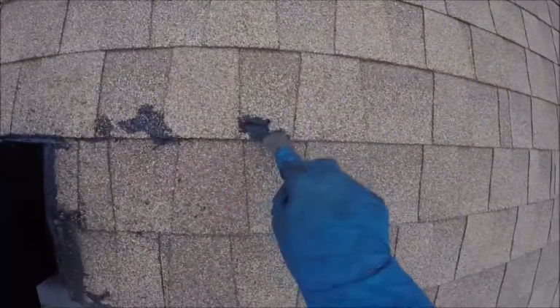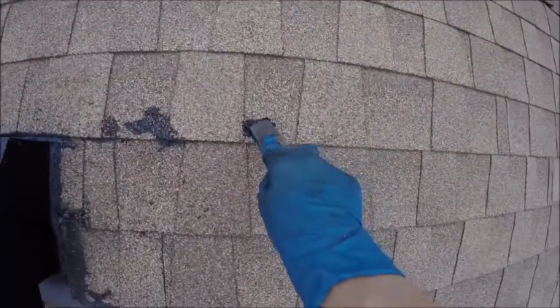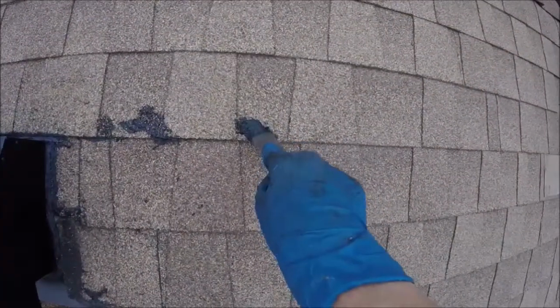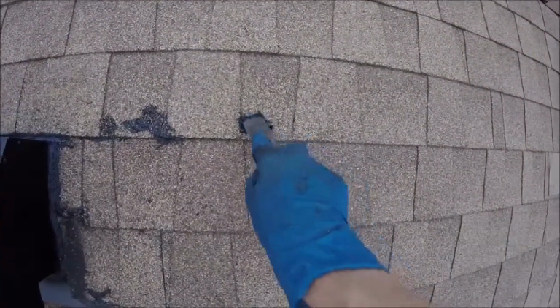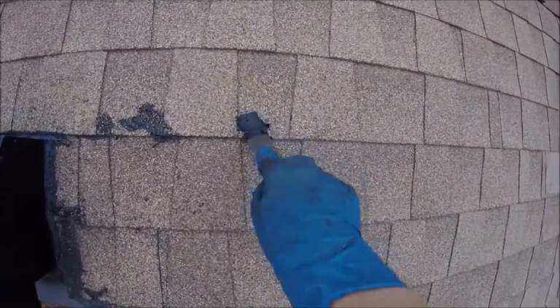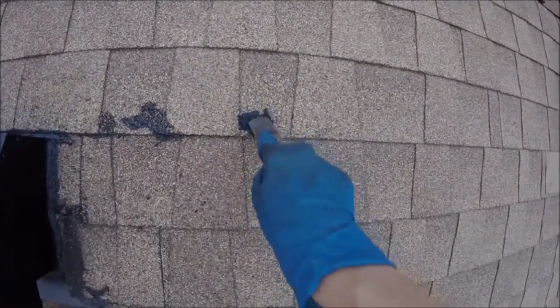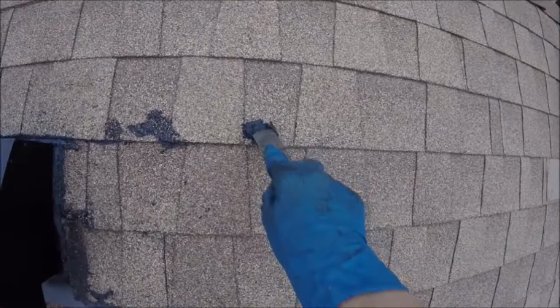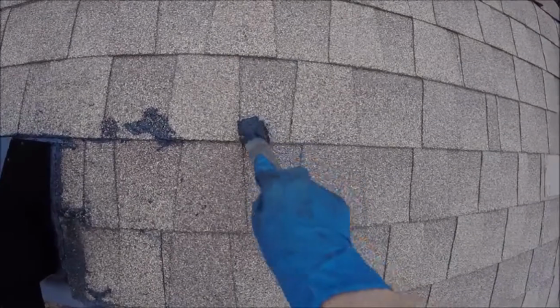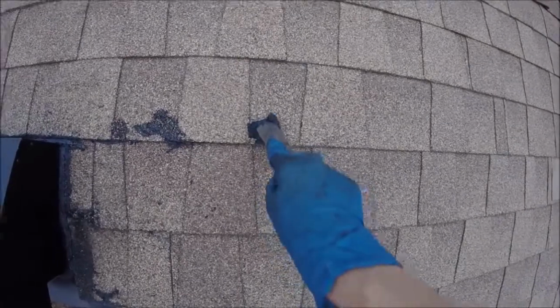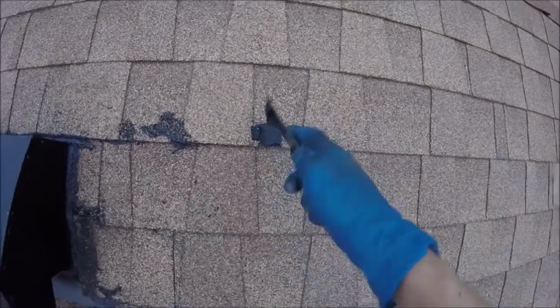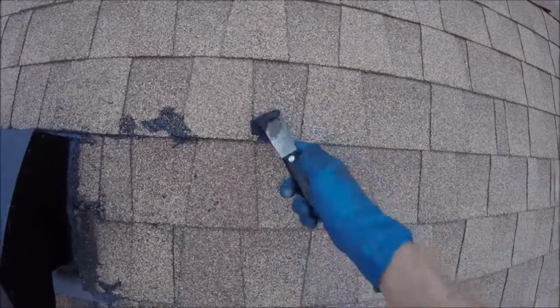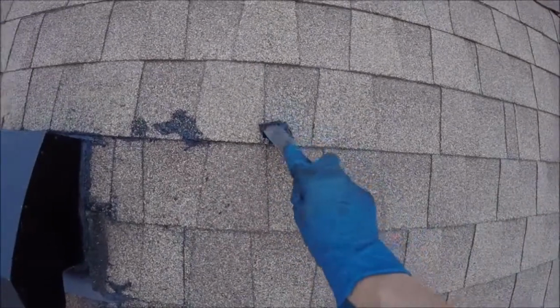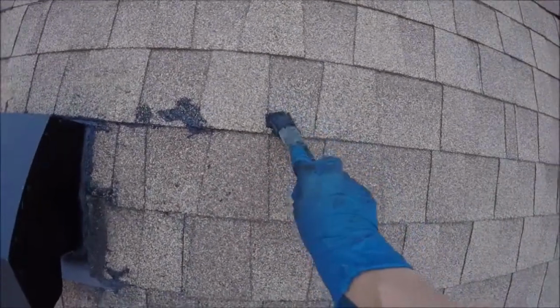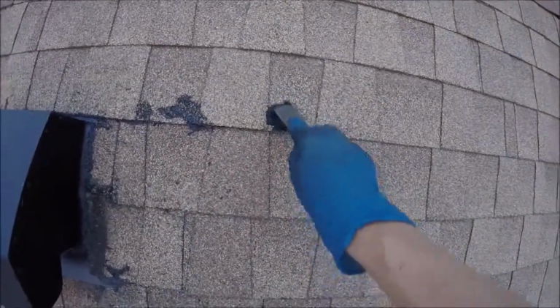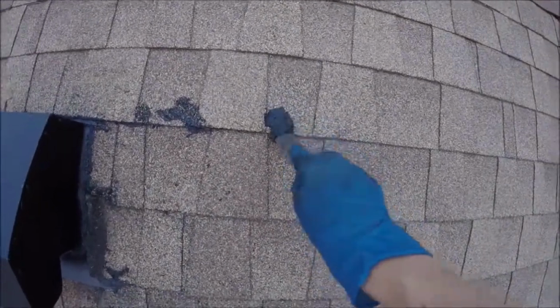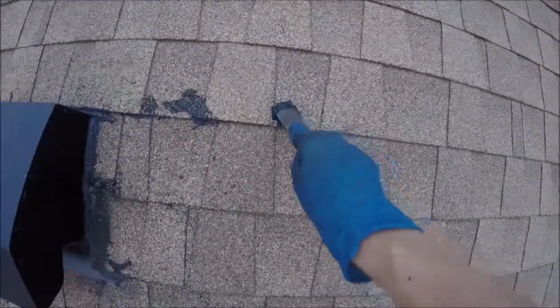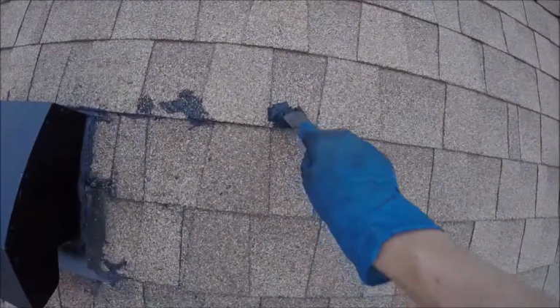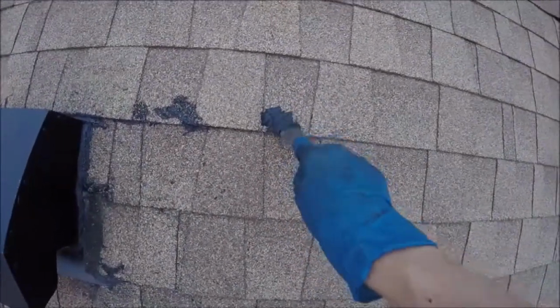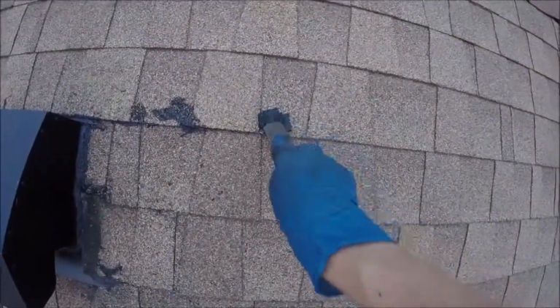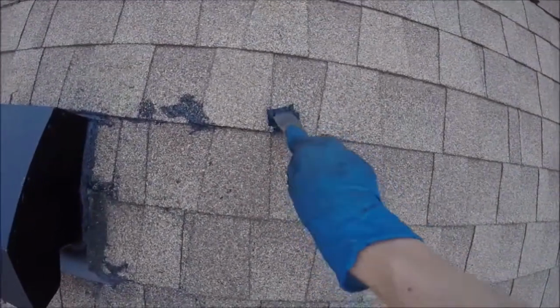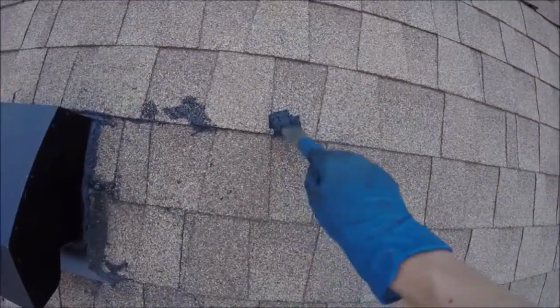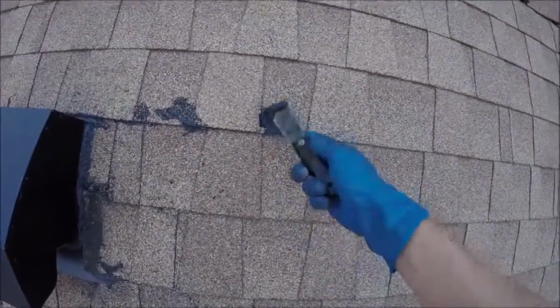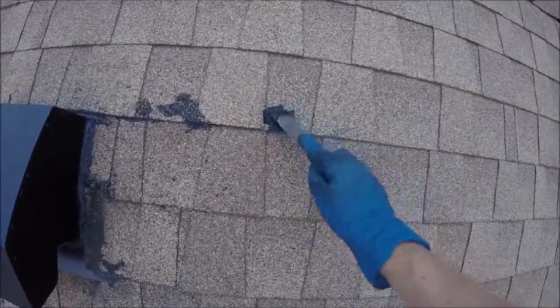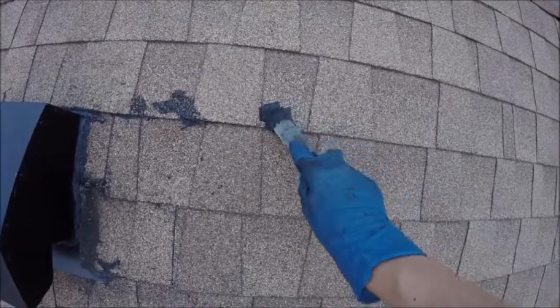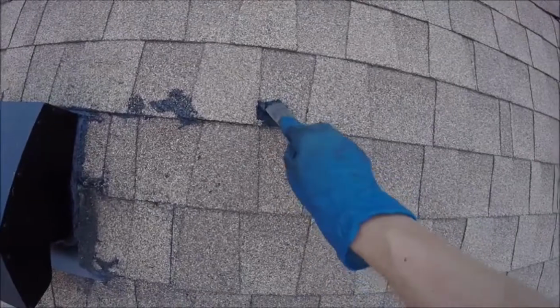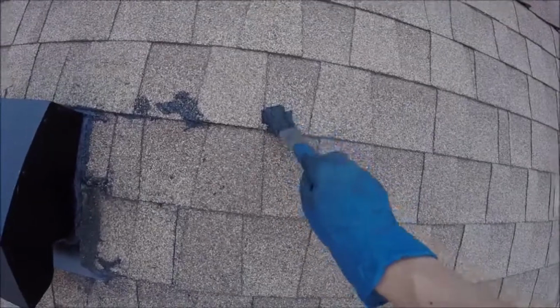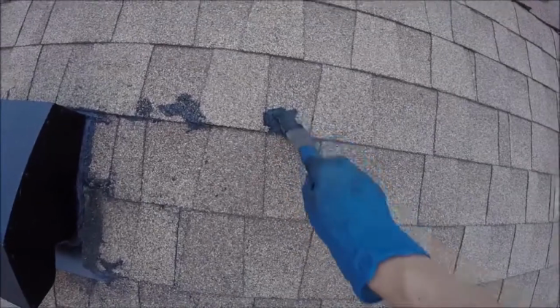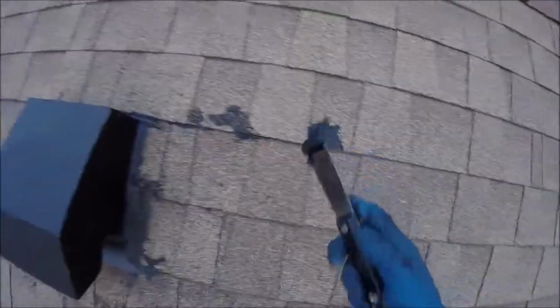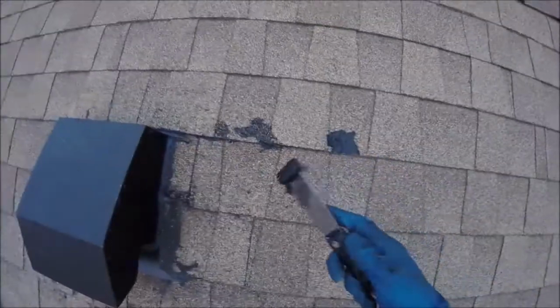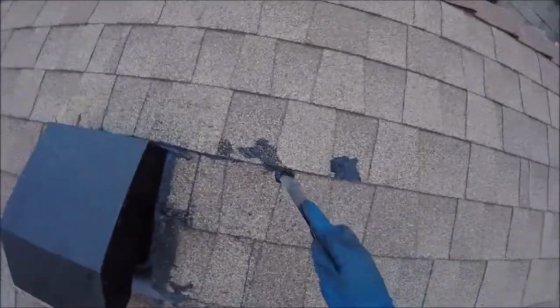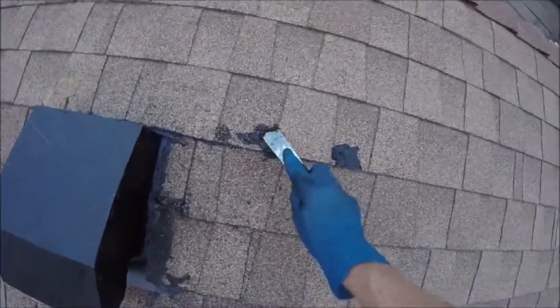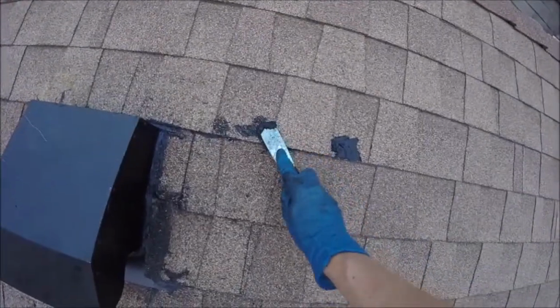You can use this on asphalt shingles, metal tin roofs, roll roofing, and you can even use this on tile — though it probably wouldn't look the best on tile.